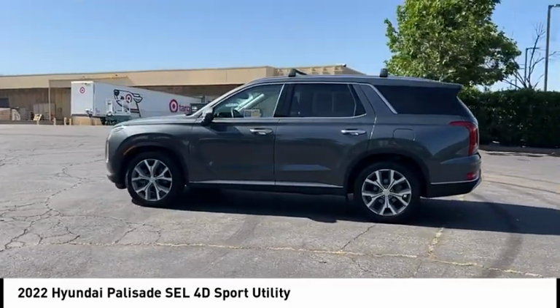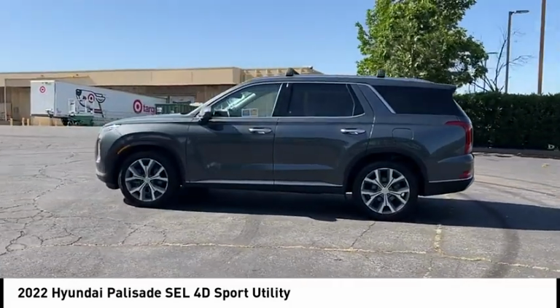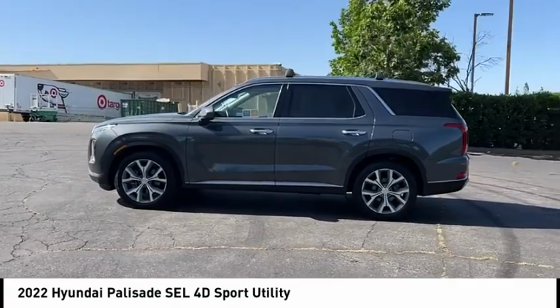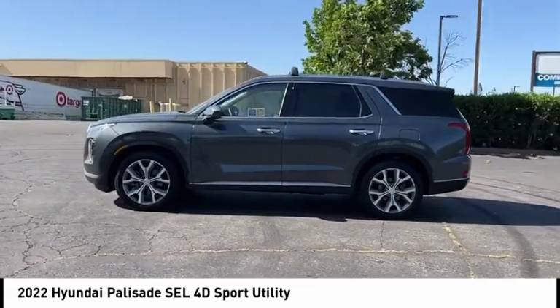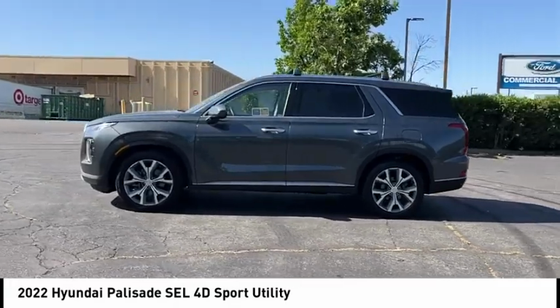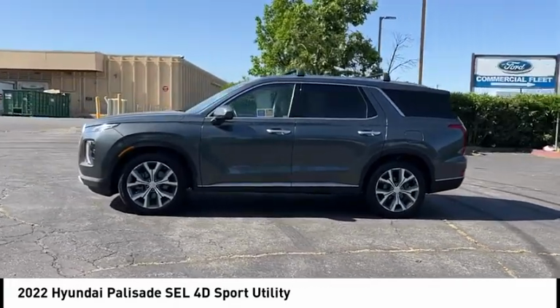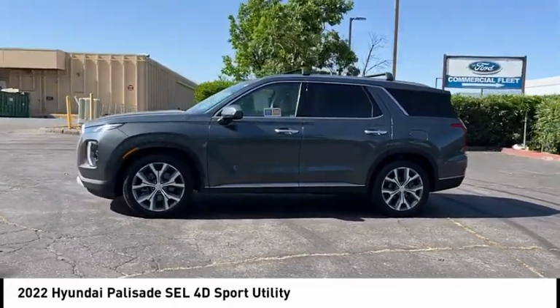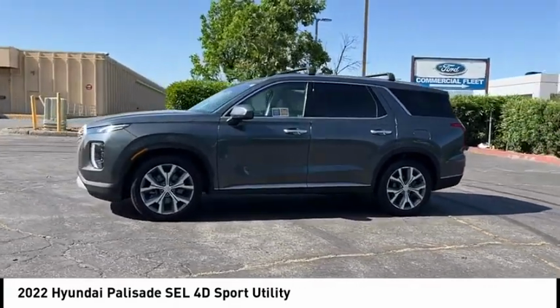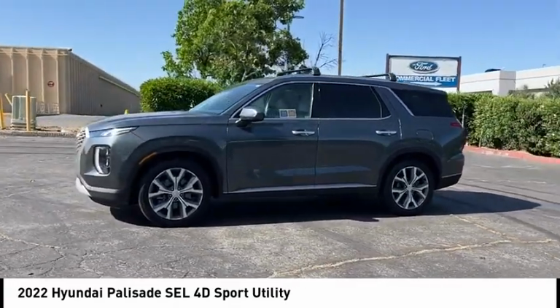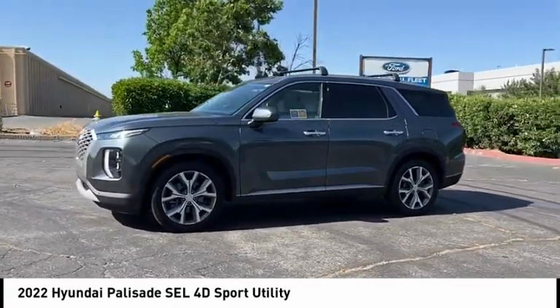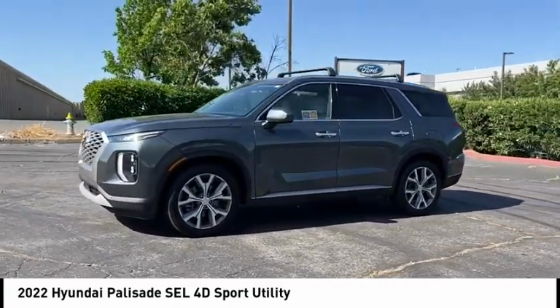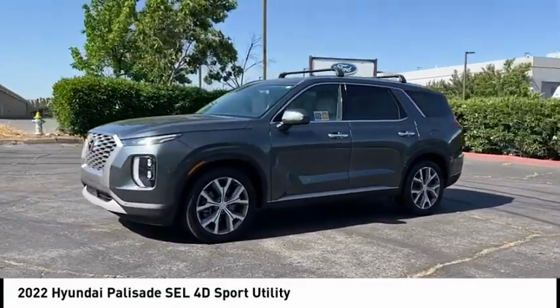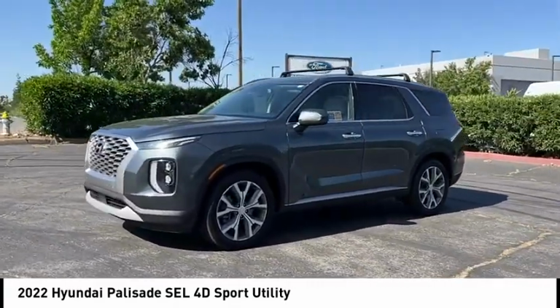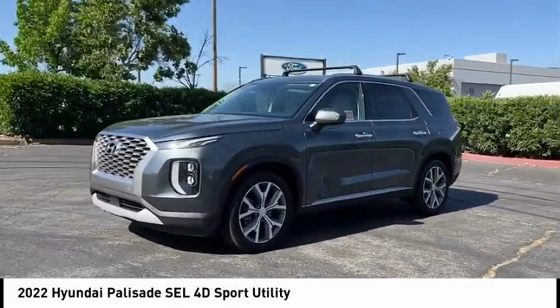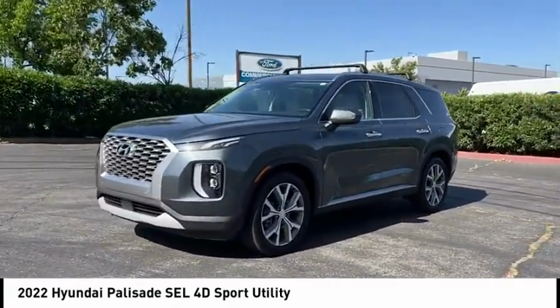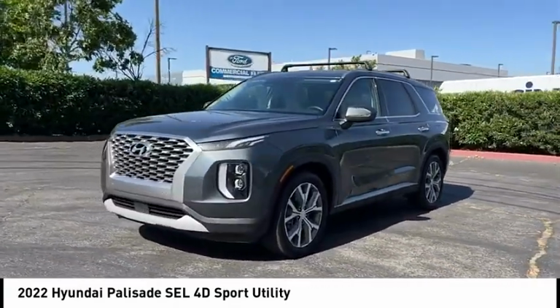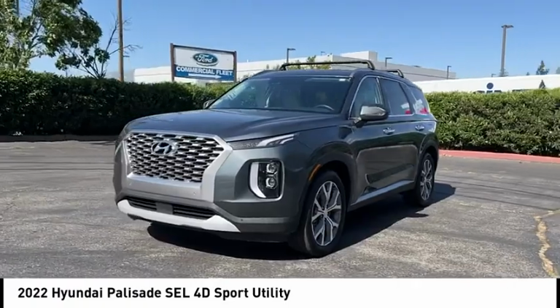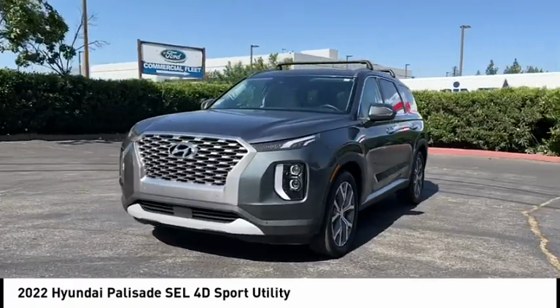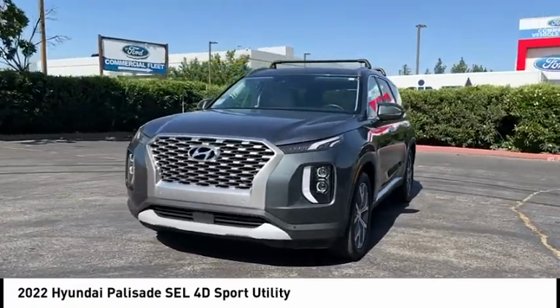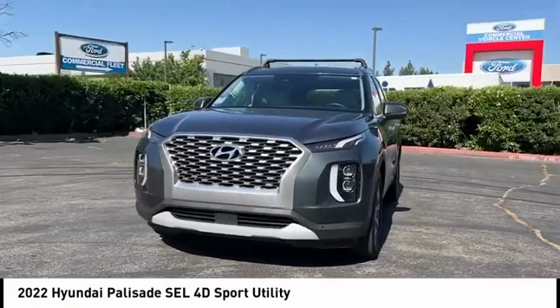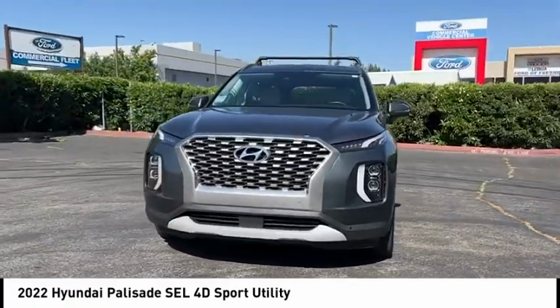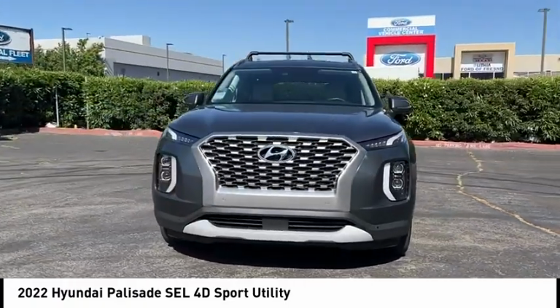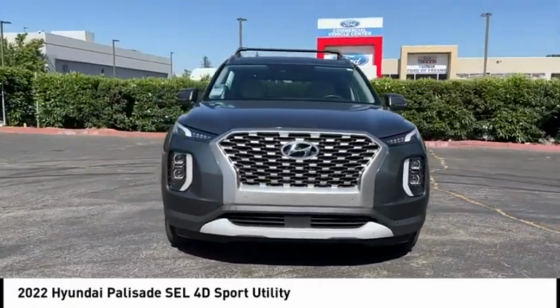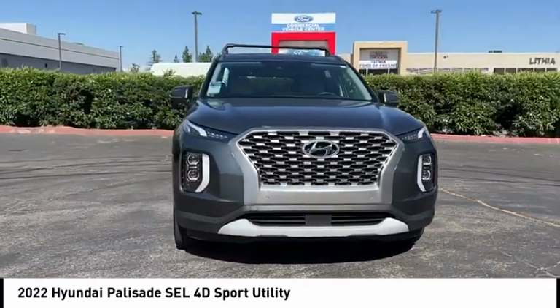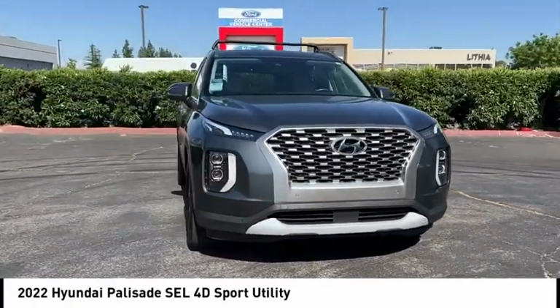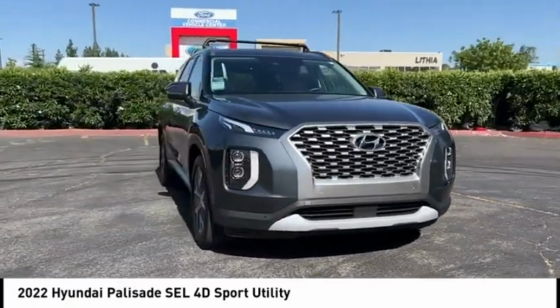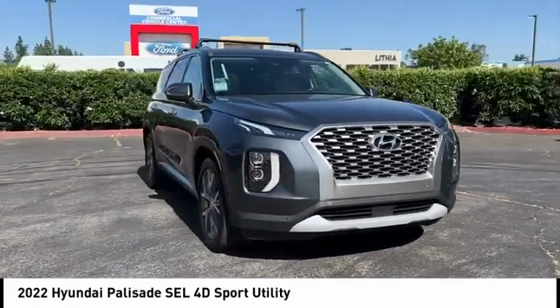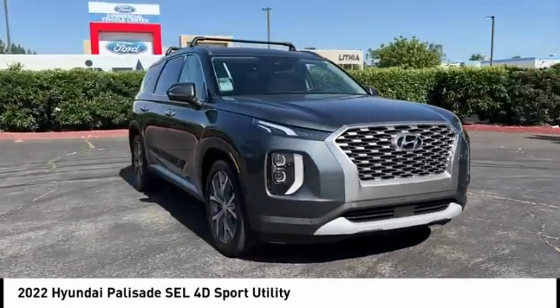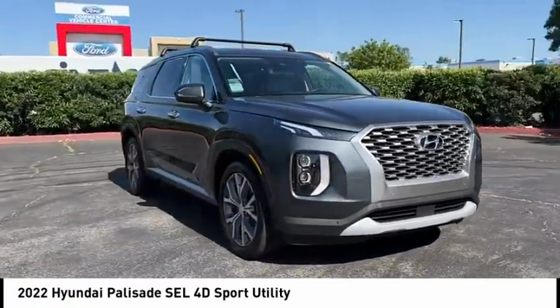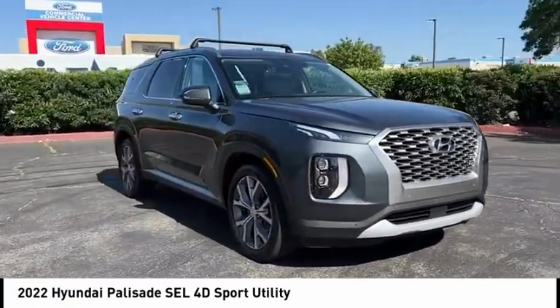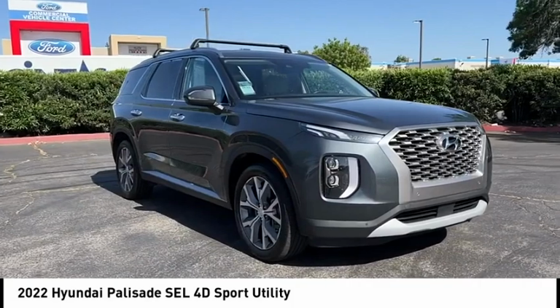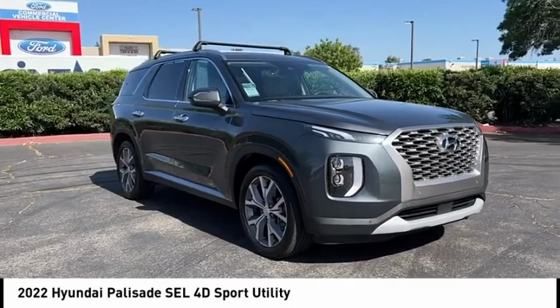Electronic stability control, alloy wheels, rear spoiler, brake assist, traction control, remote keyless entry, four-wheel disc brakes, power moonroof, speed control.